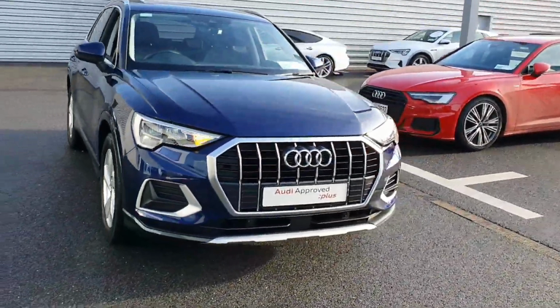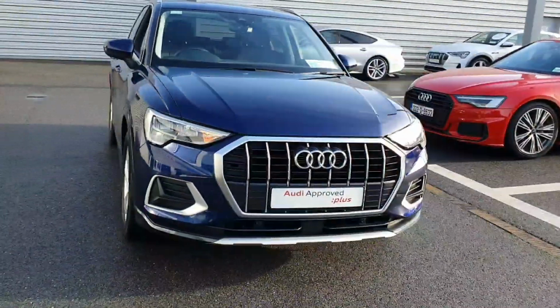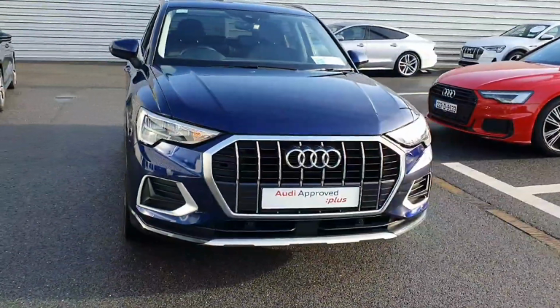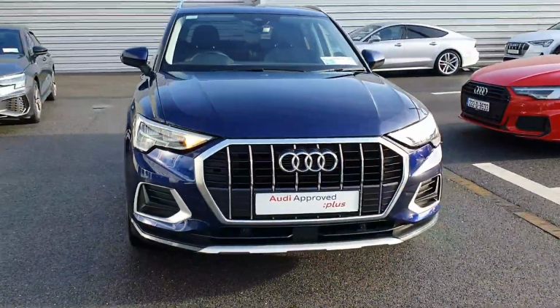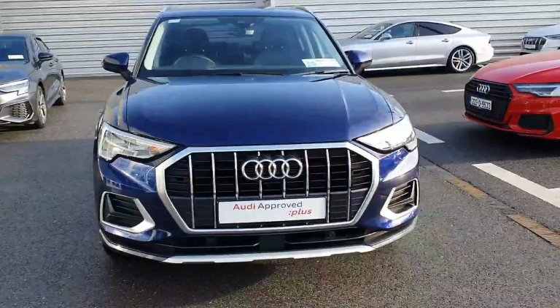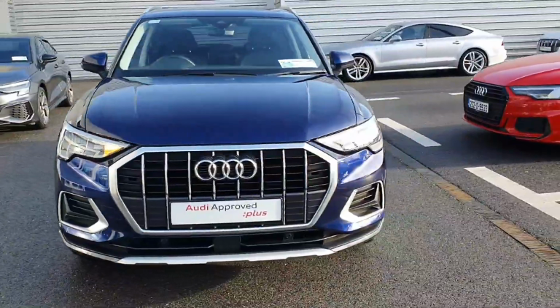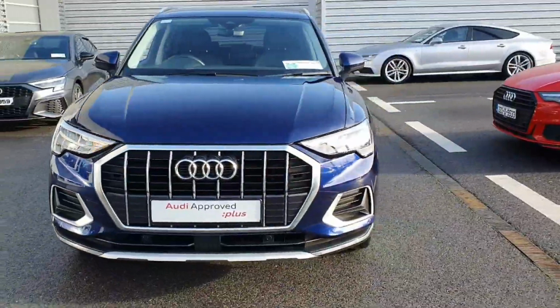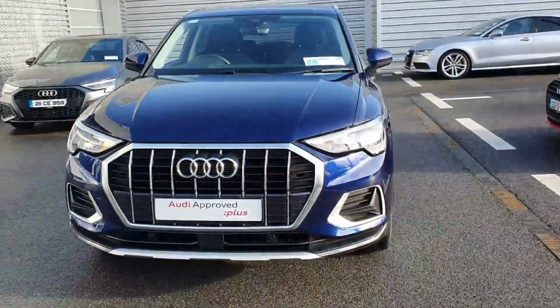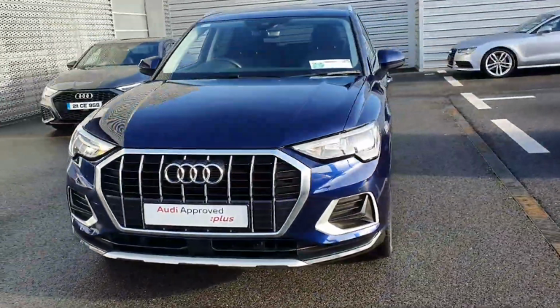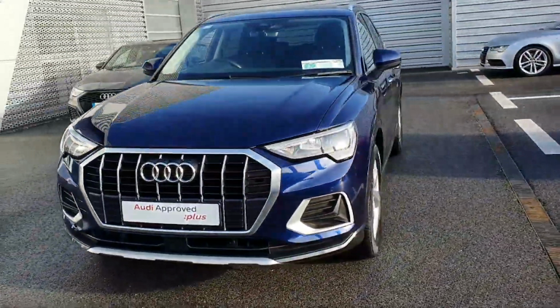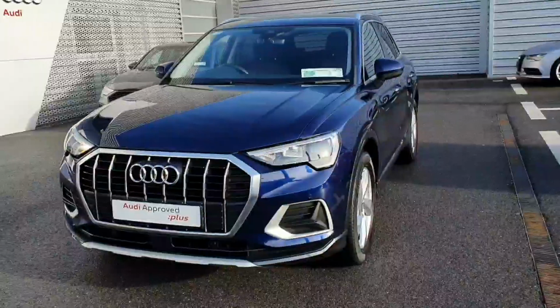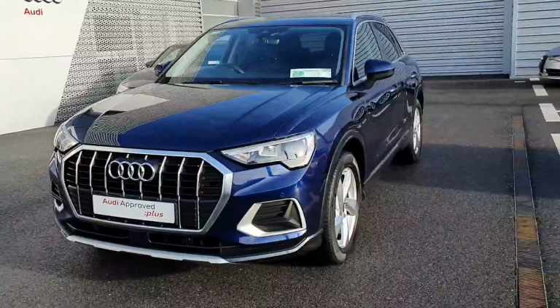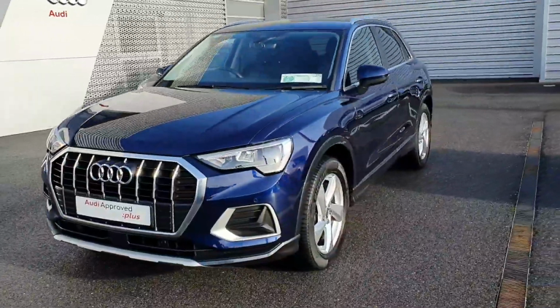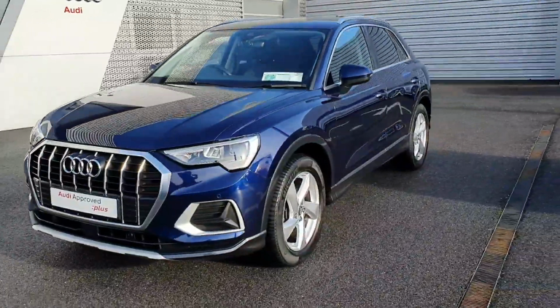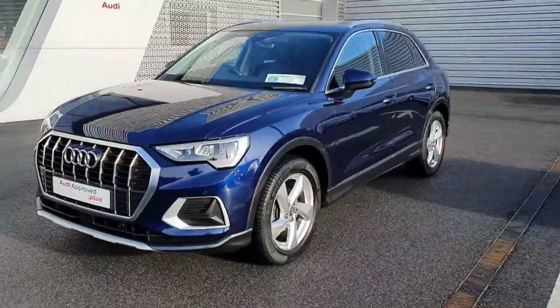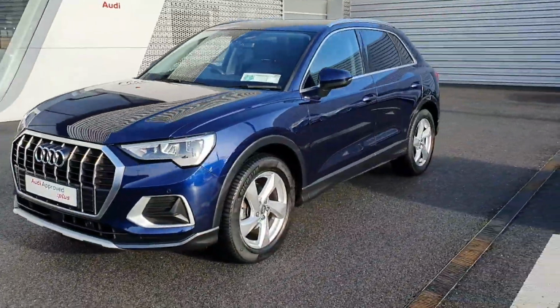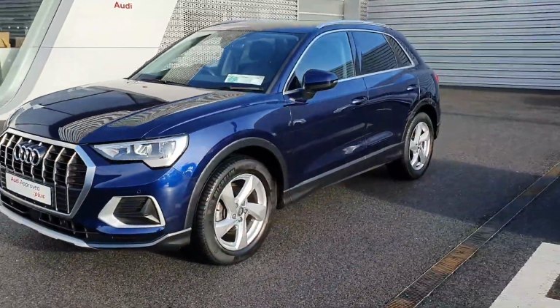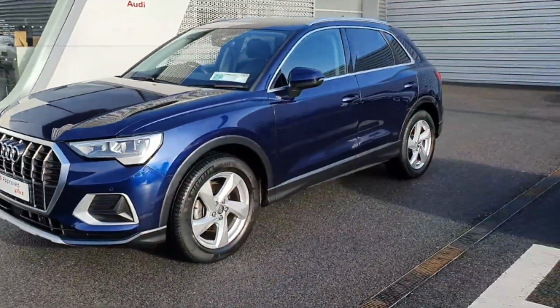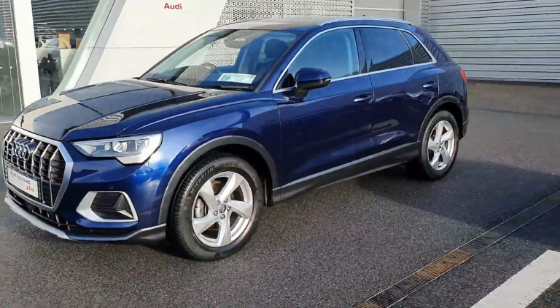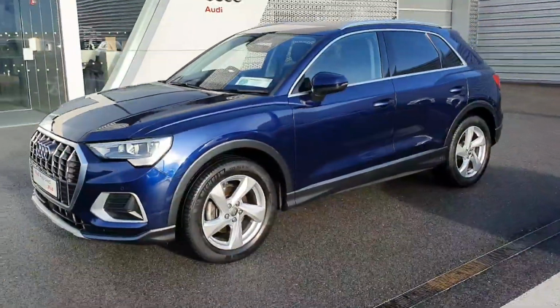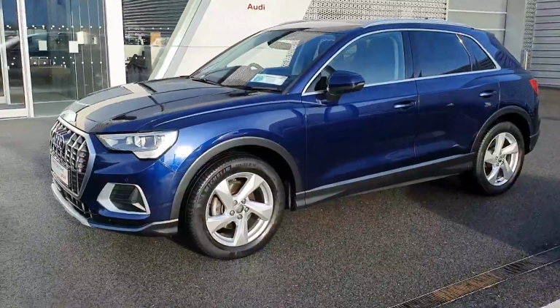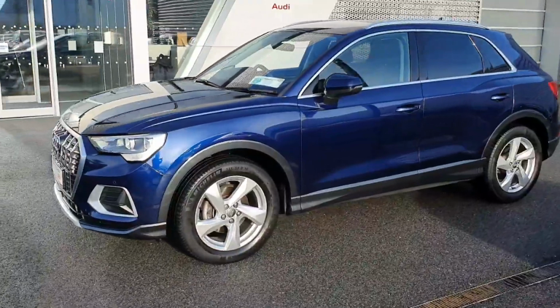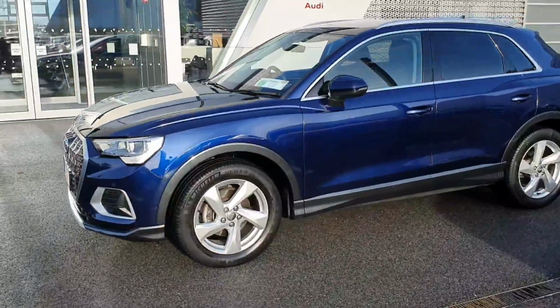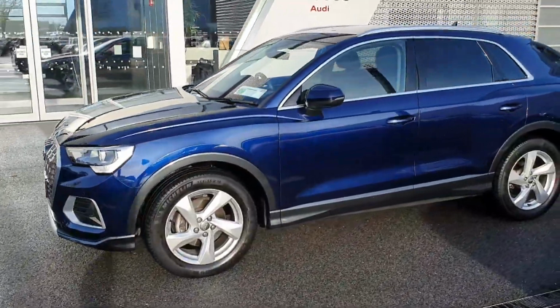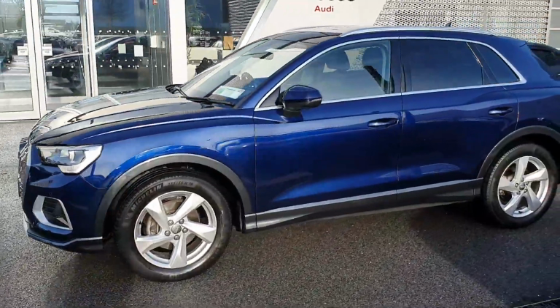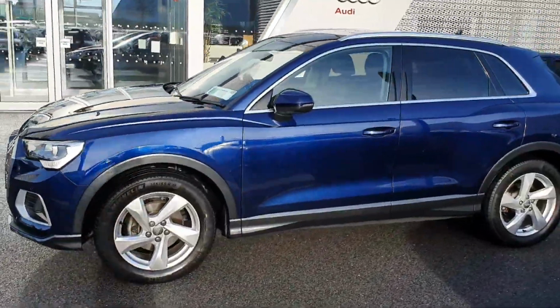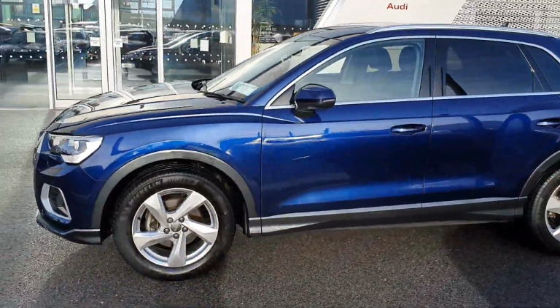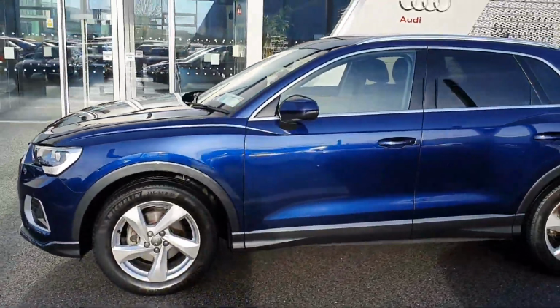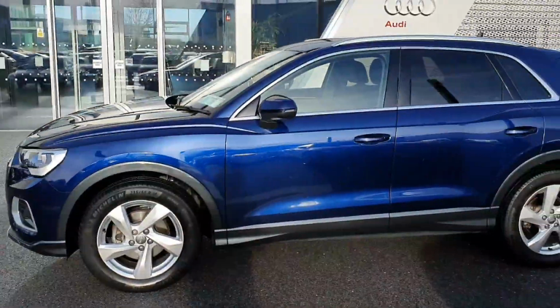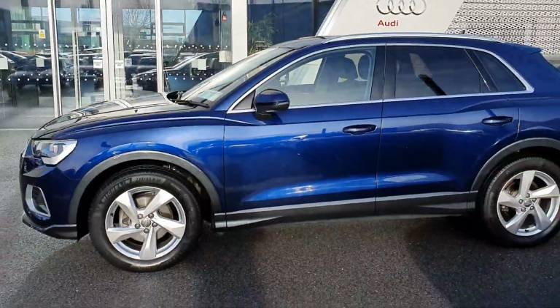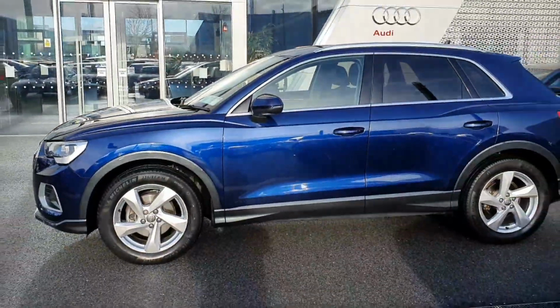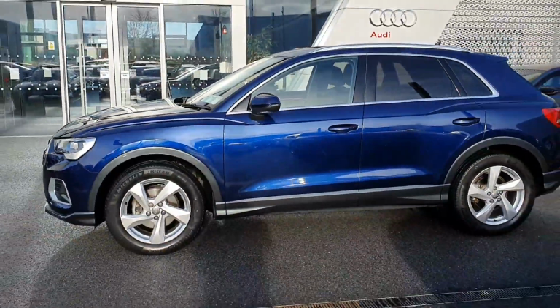Key features include the all-new style grille. The car is equipped with full LED headlights, front and rear parking sensors, and sits on 5-arm 18-inch alloy wheels. It's finished in a stunning Navara blue metallic.